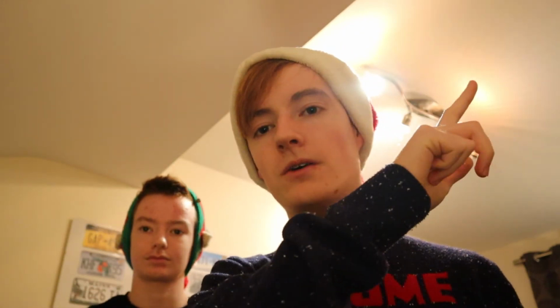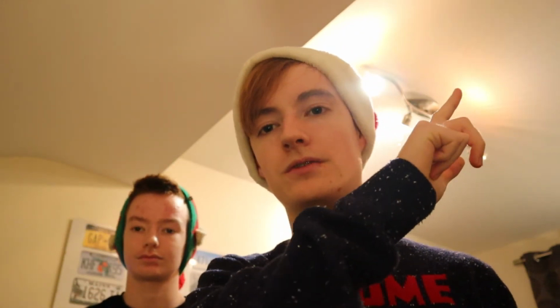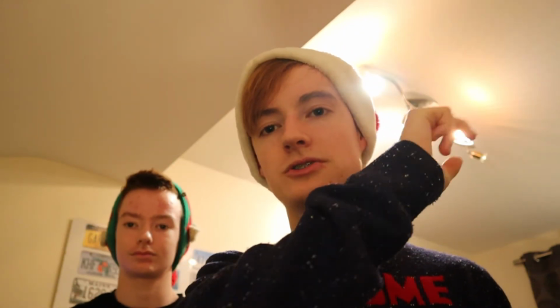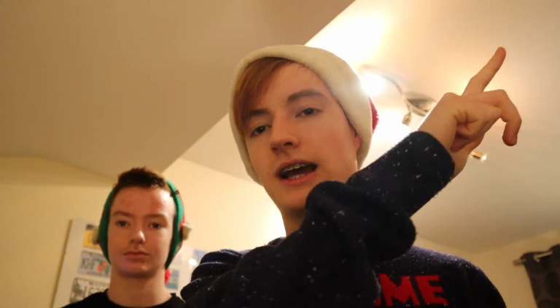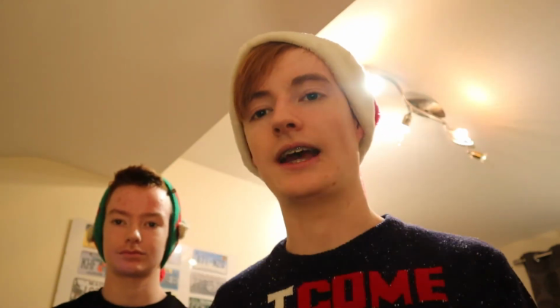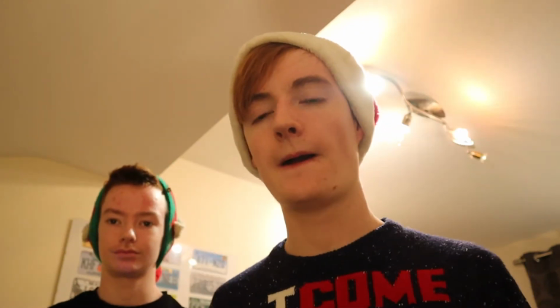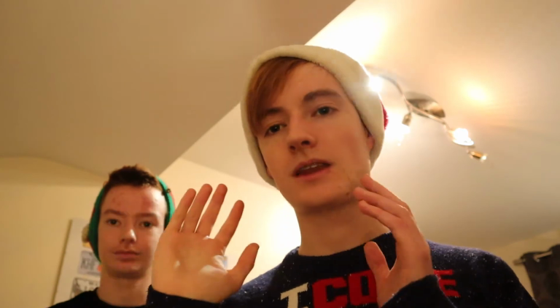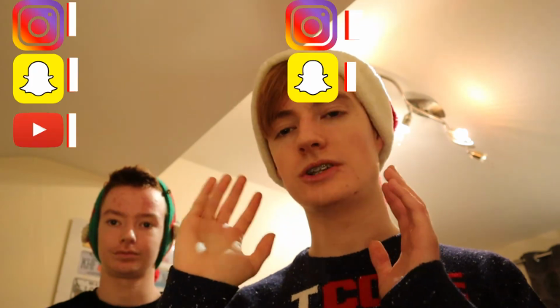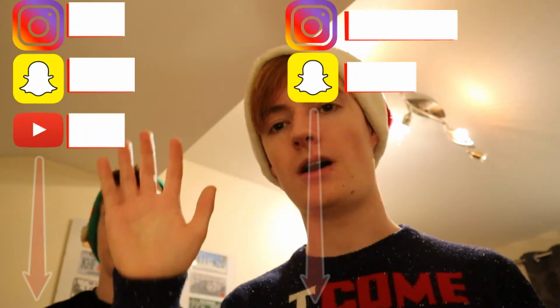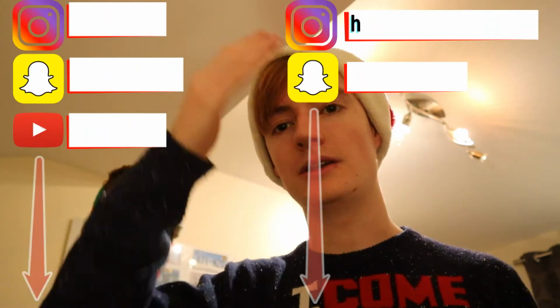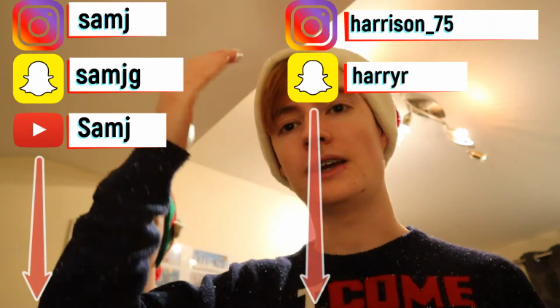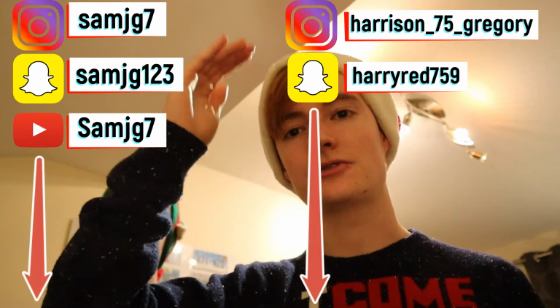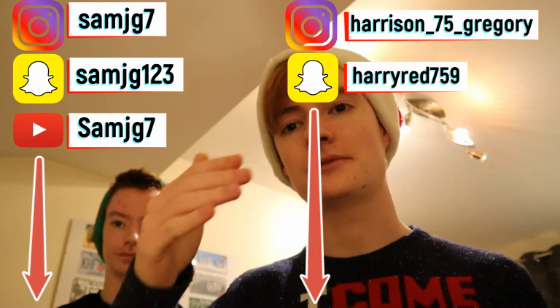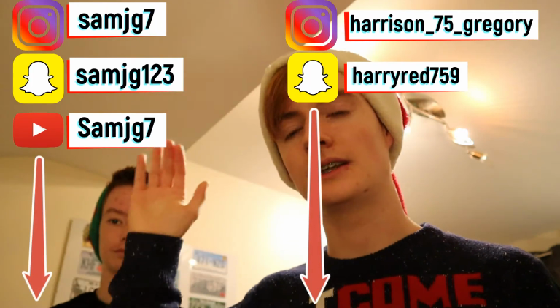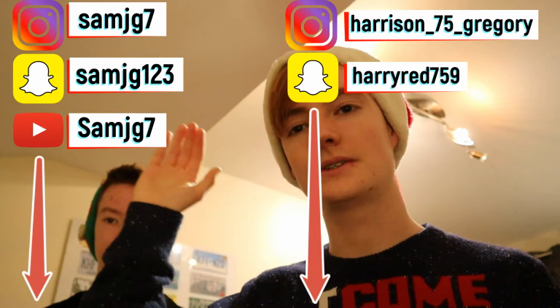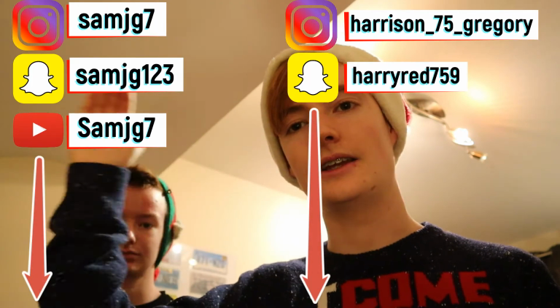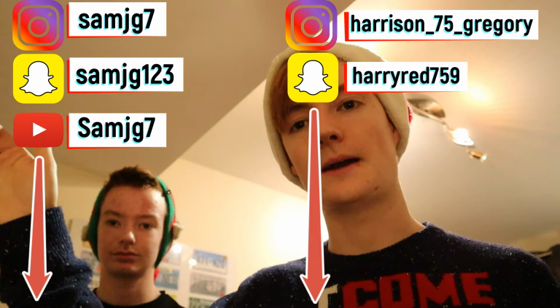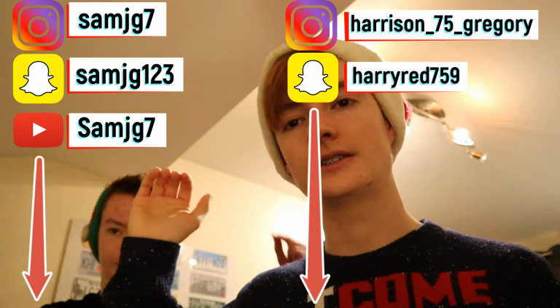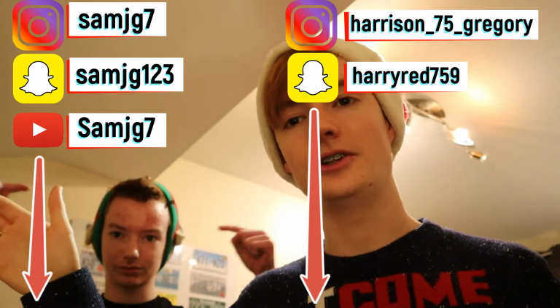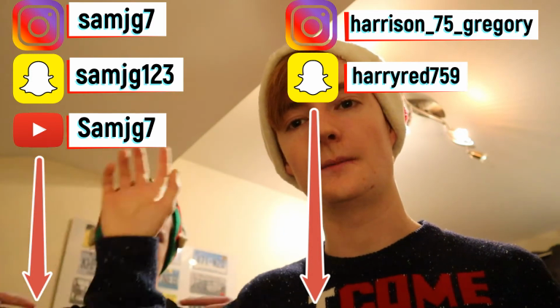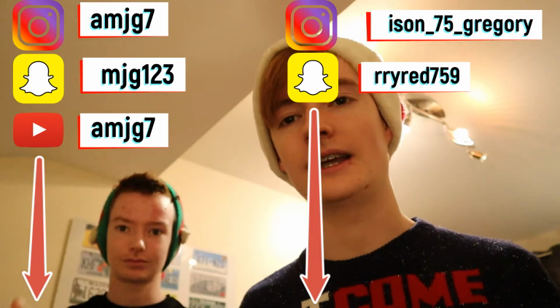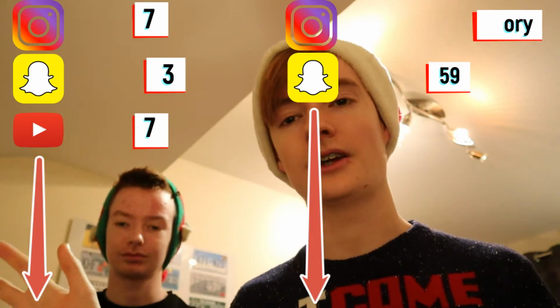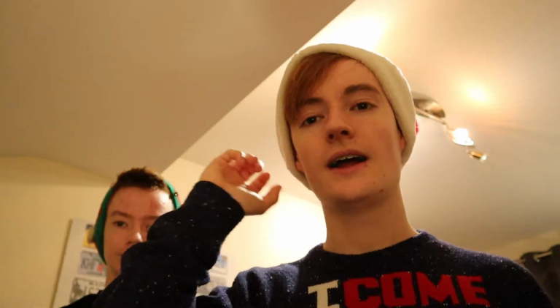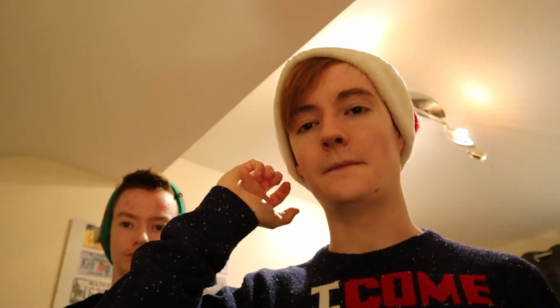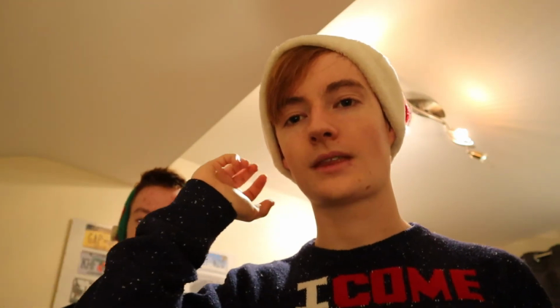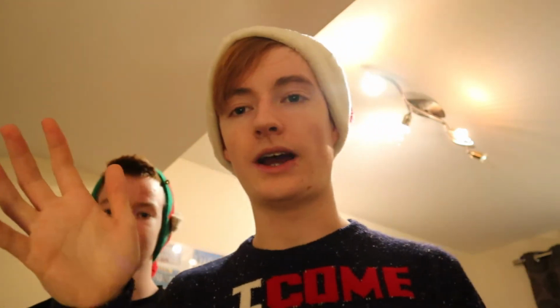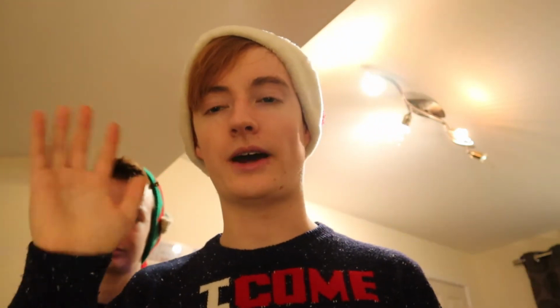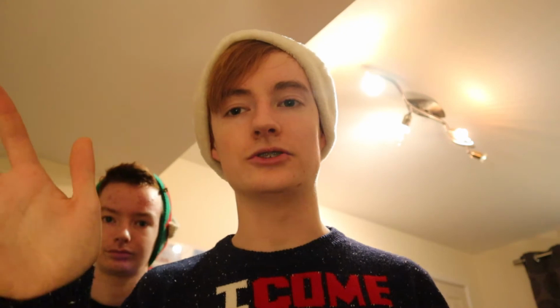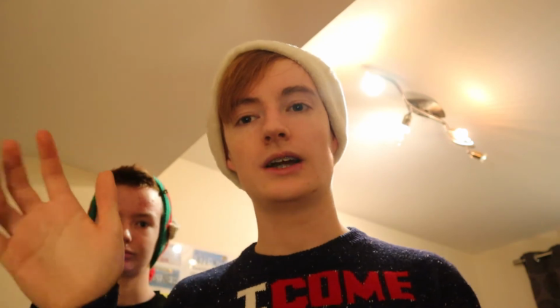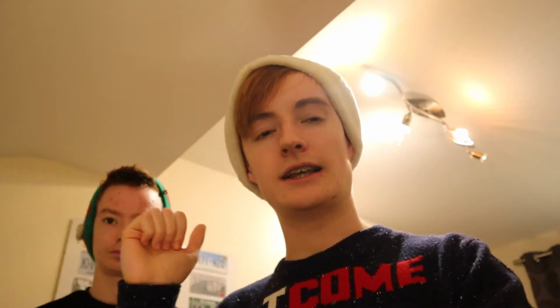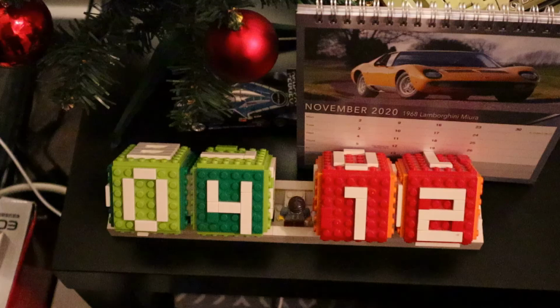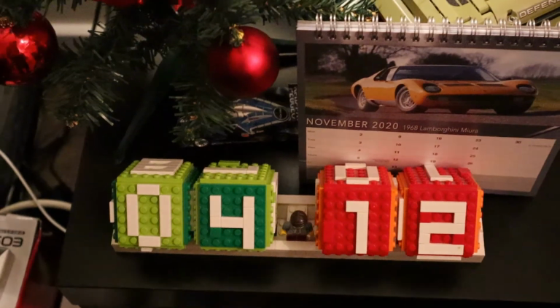The Marvel version — check that out right there. Also check out my social media, which will be right here: Instagram, Snapchat, as well as Sam's Instagram, Snapchat, and YouTube right here guys. Anyway, without further ado, let's get on with today's video.